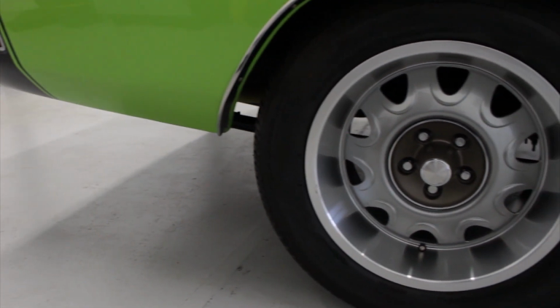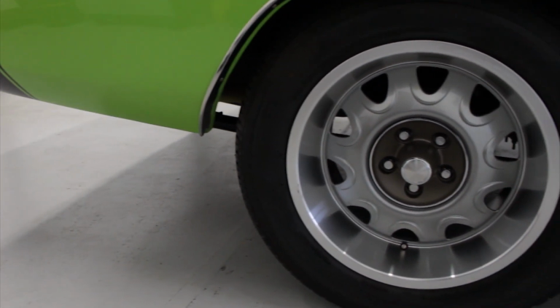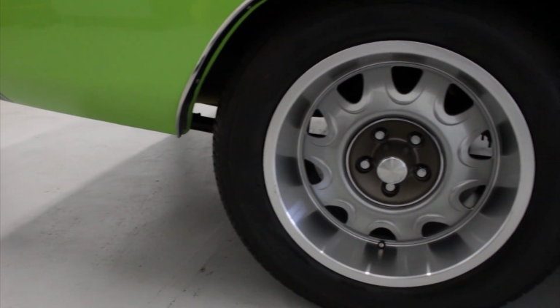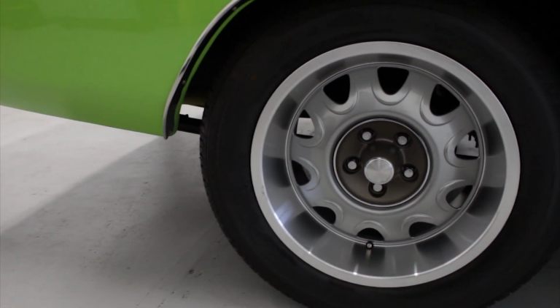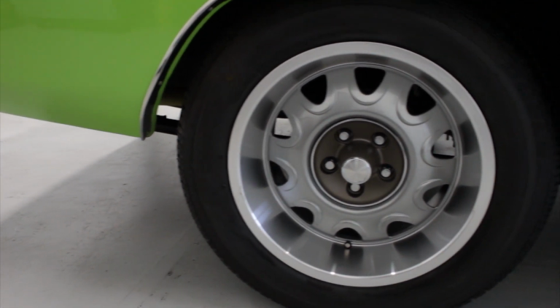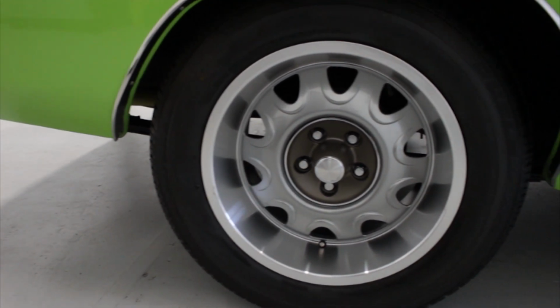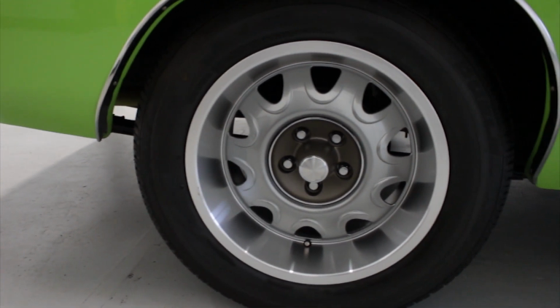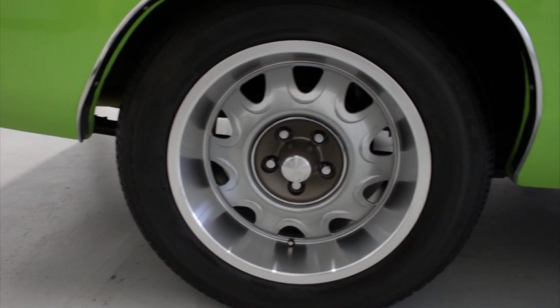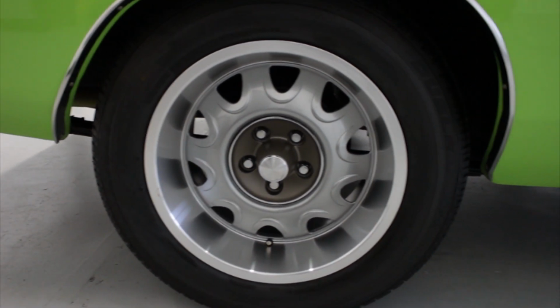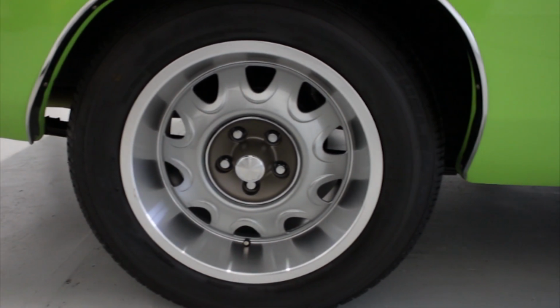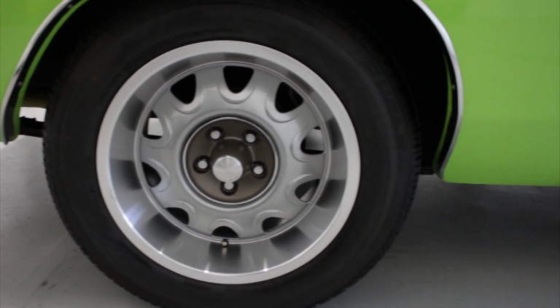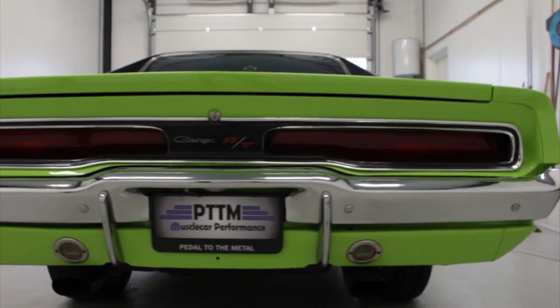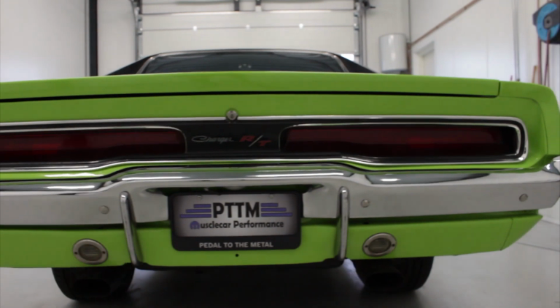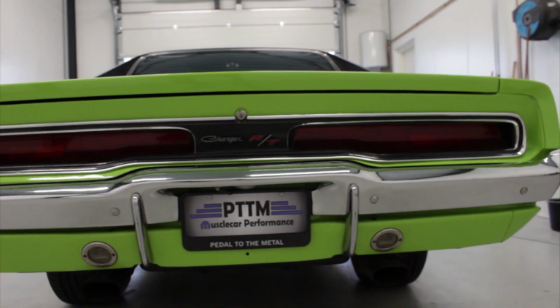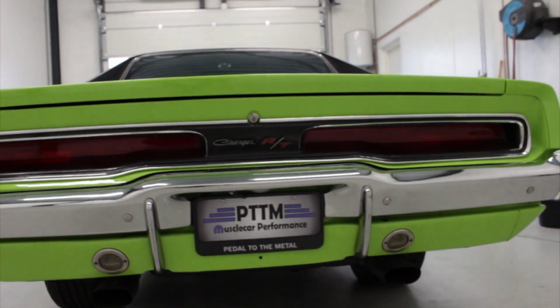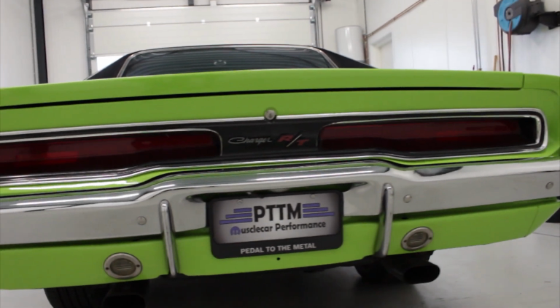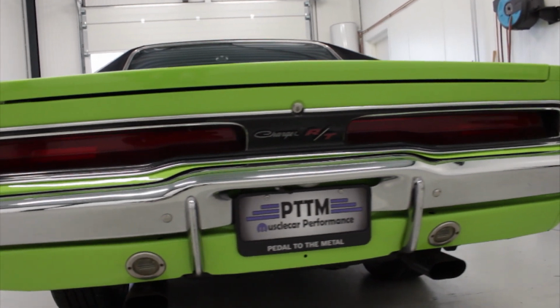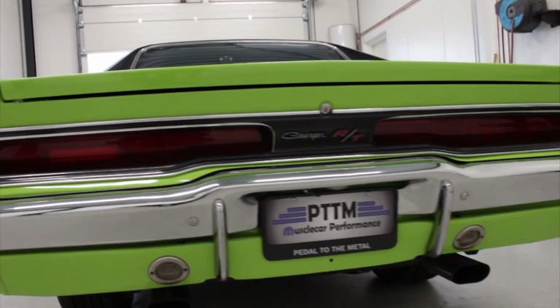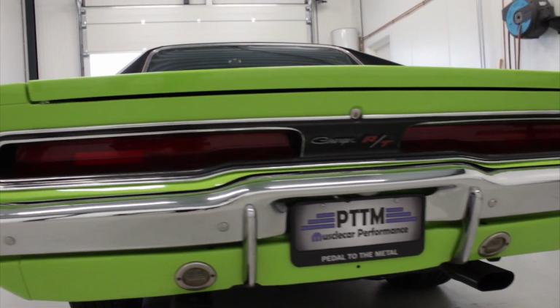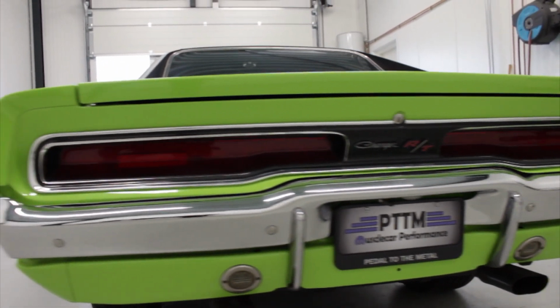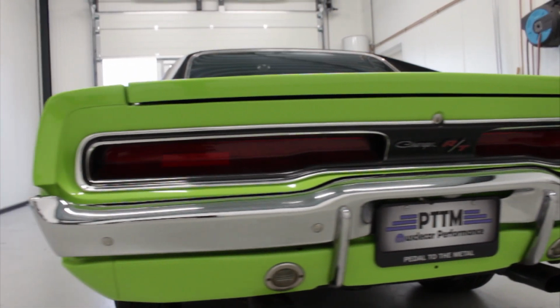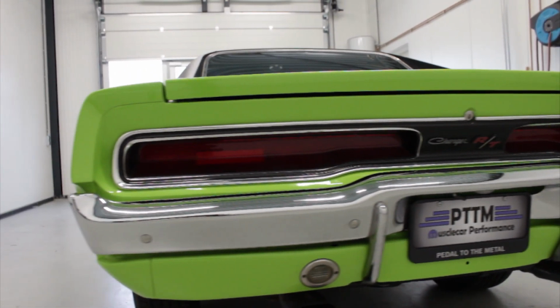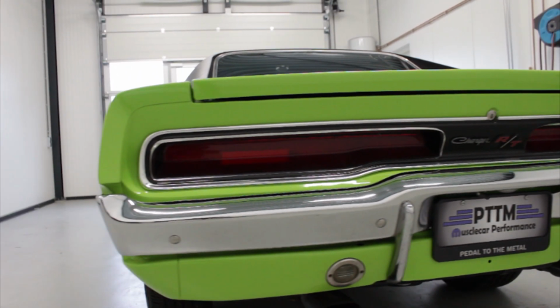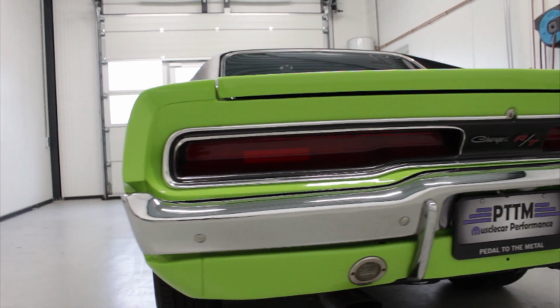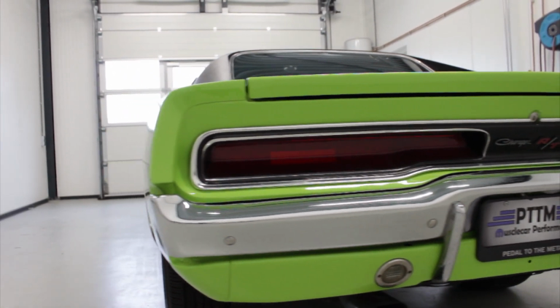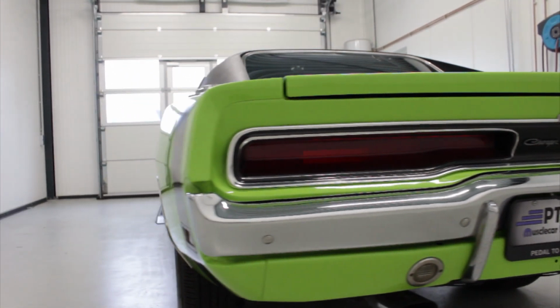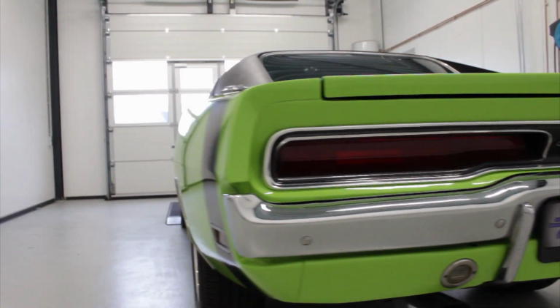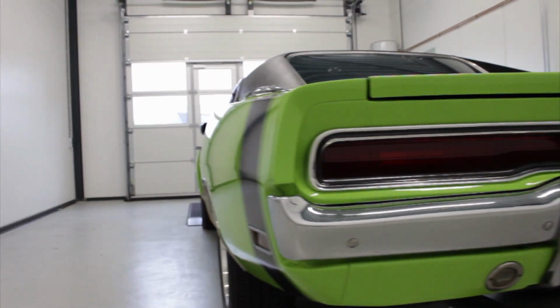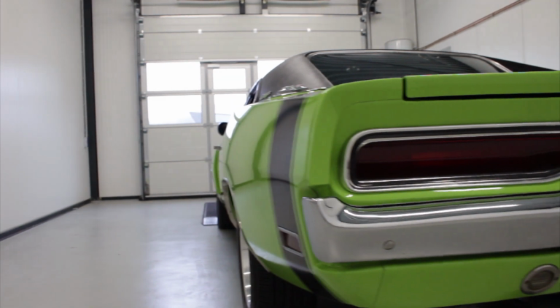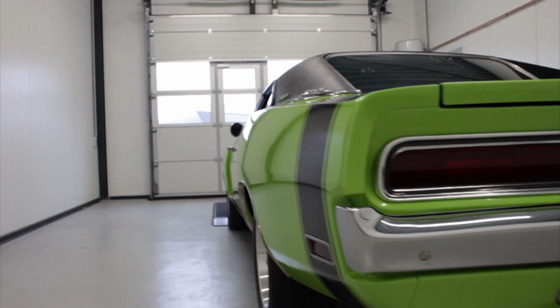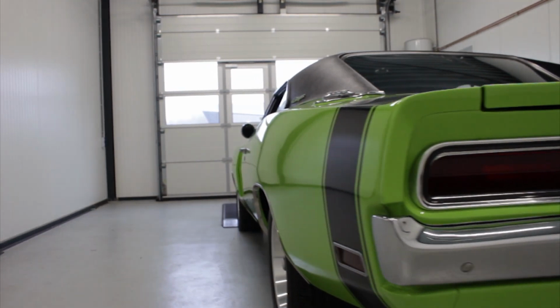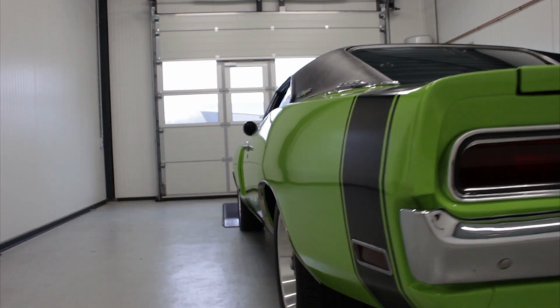The car handles like a dream. All the suspension, the braking, and the steering system have been redone. And the paint is just amazing, and the body is absolutely smooth.